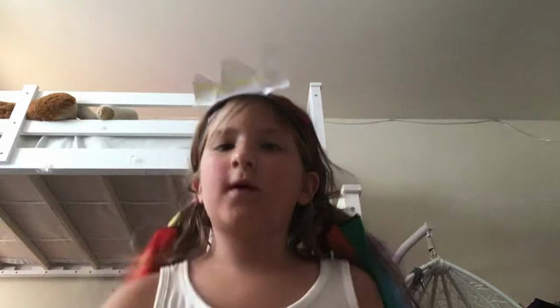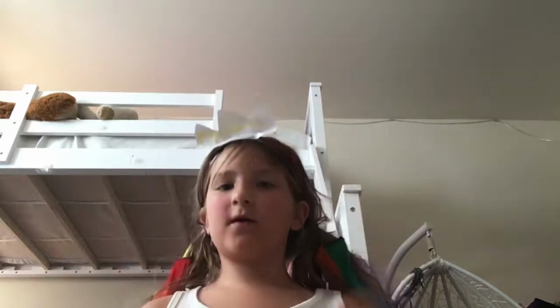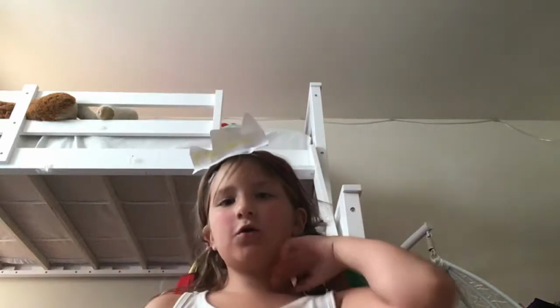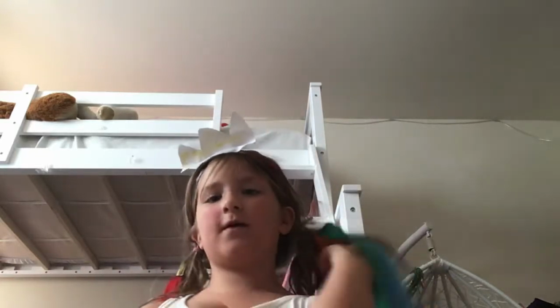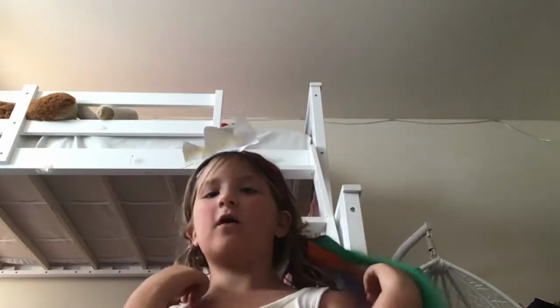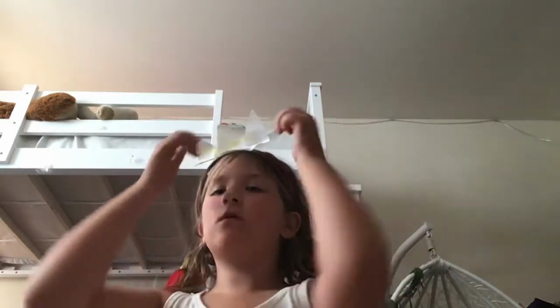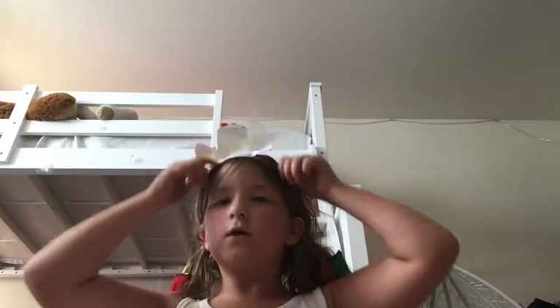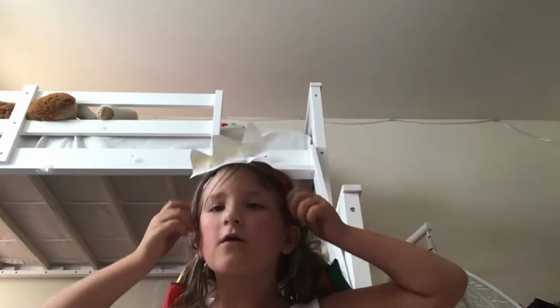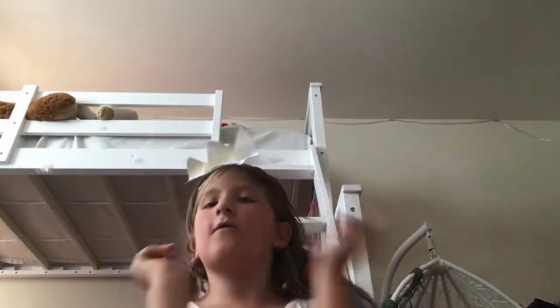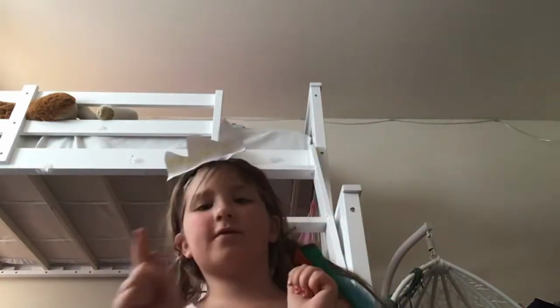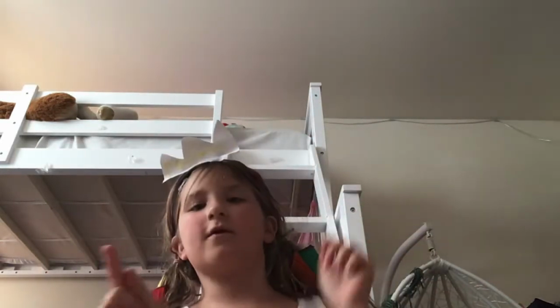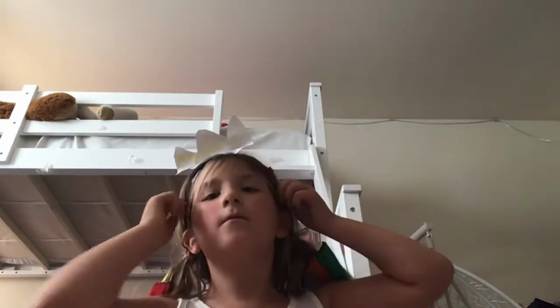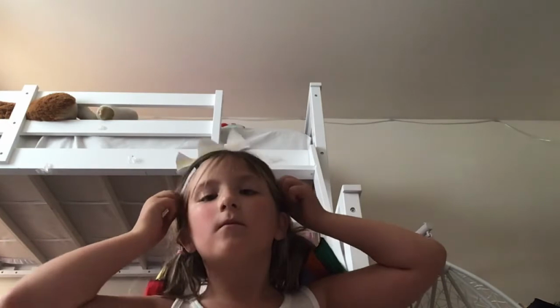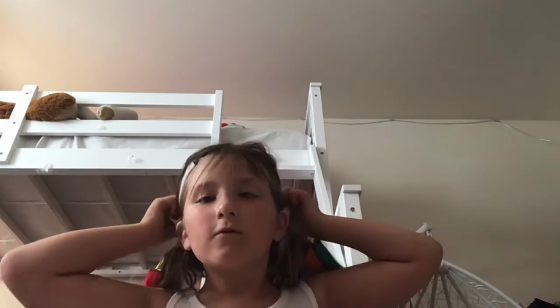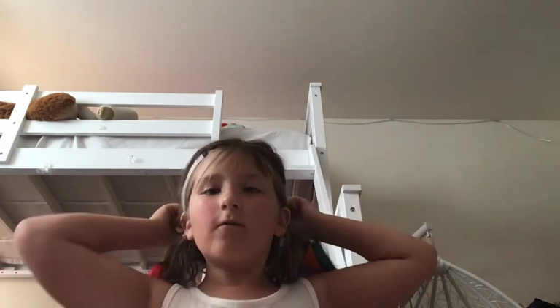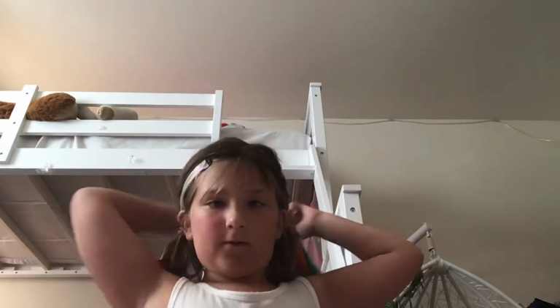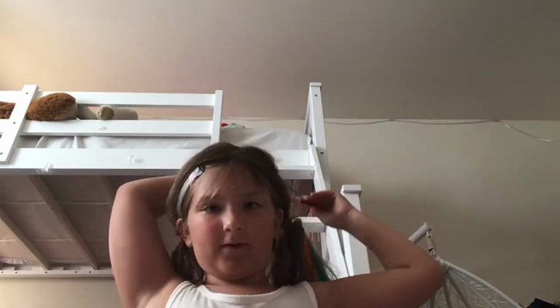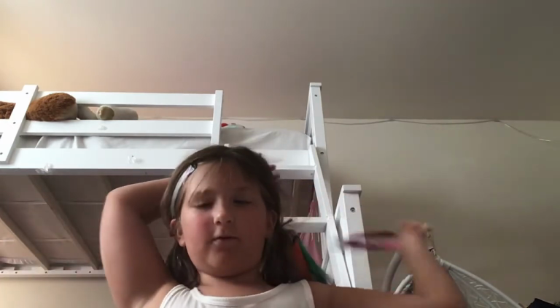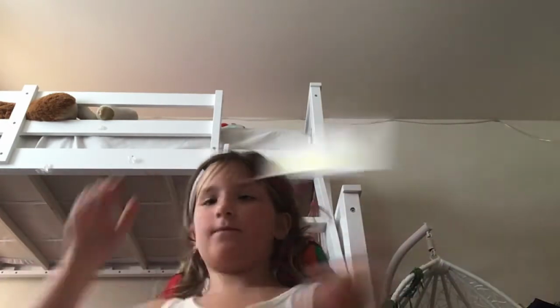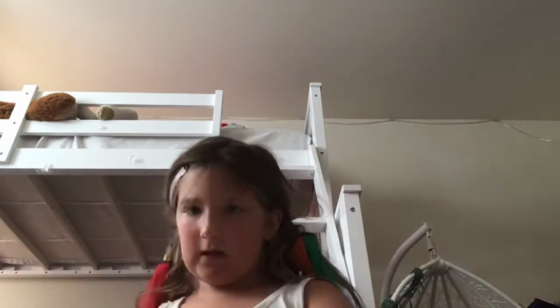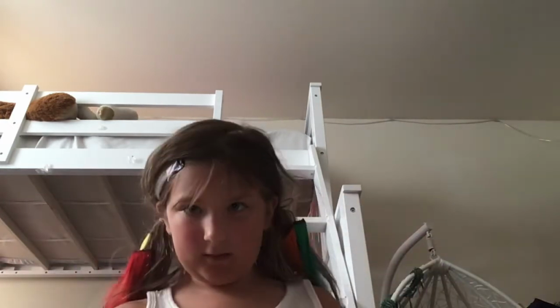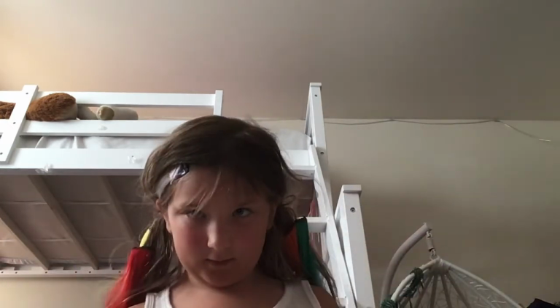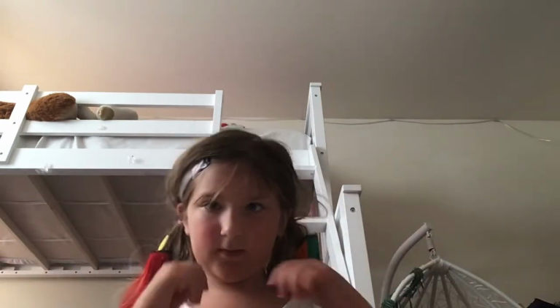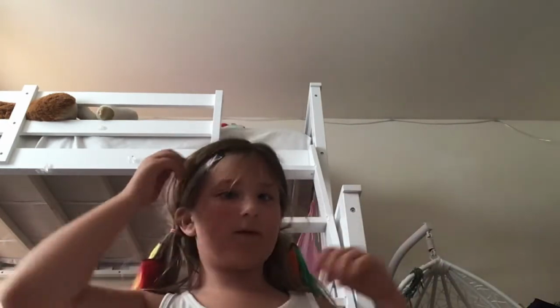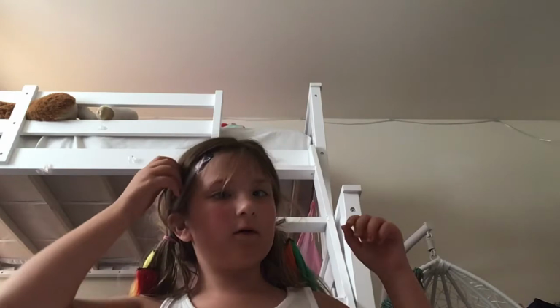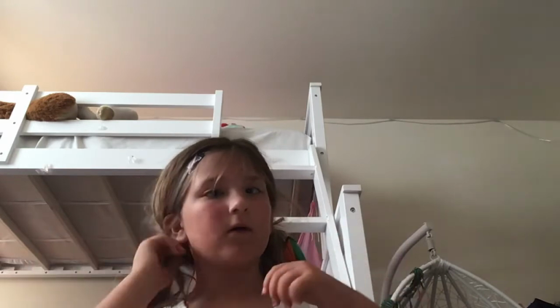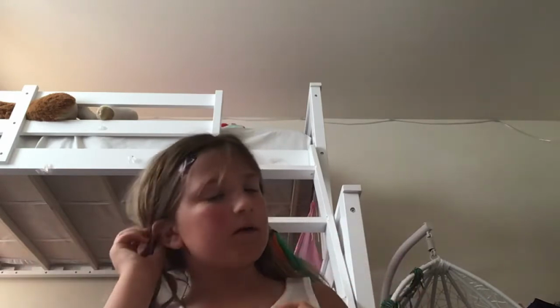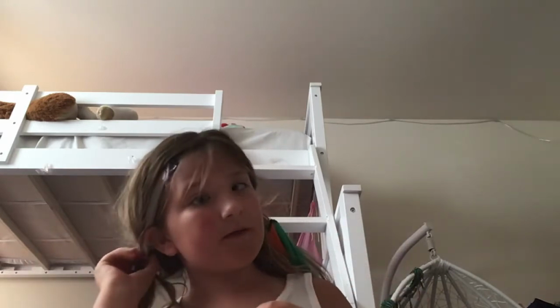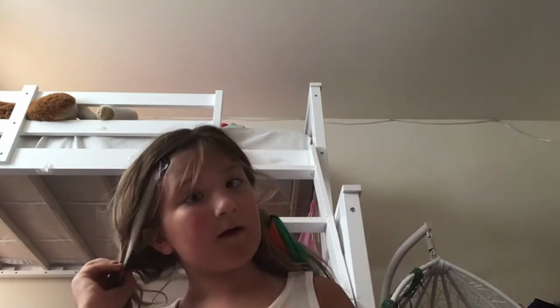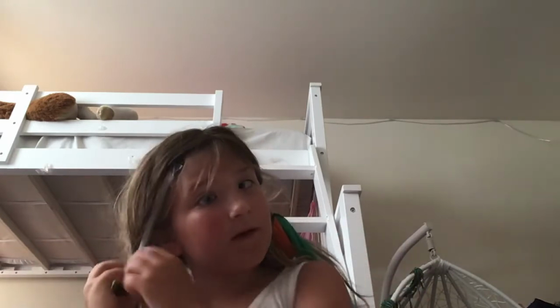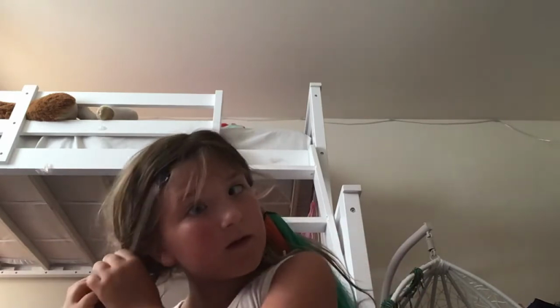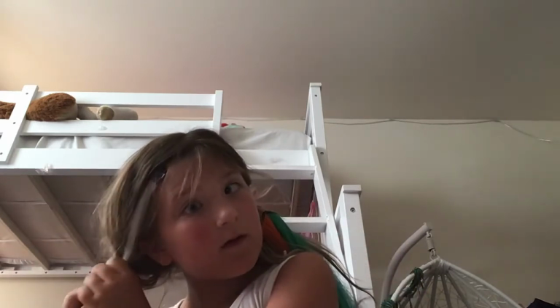Right now I'm going to show you how I'm going to take off all of my hair accessories from Princess Girl — Rainbow Princess Girl, however you would like to pronounce it. And I'm going to take out the pigtails.